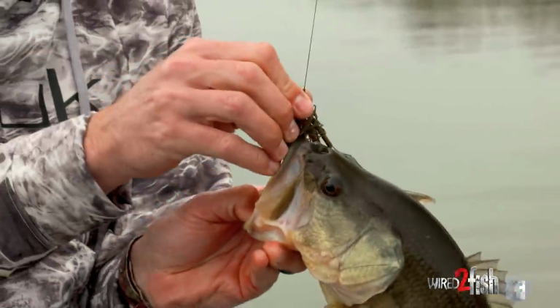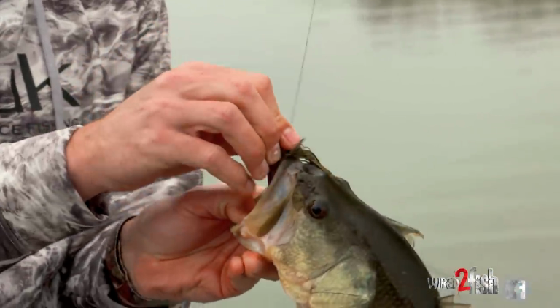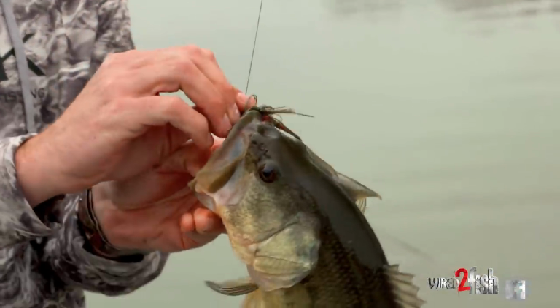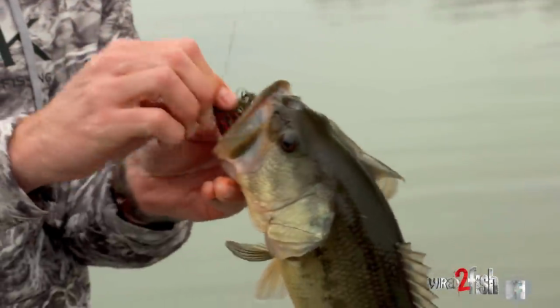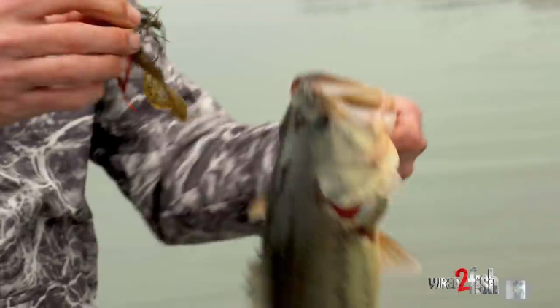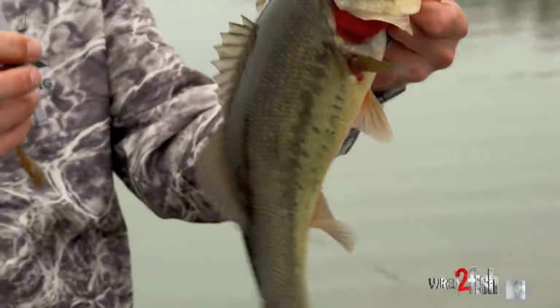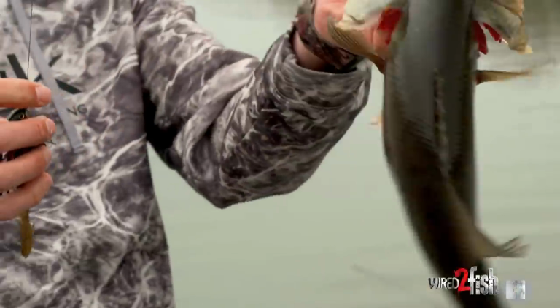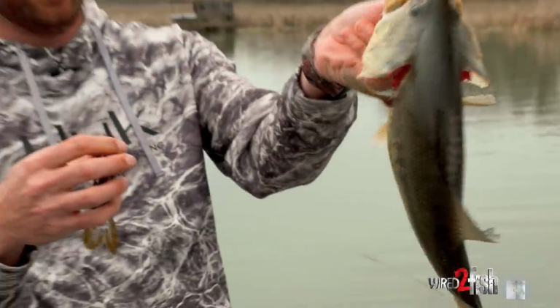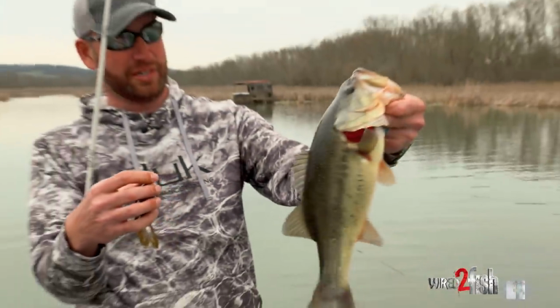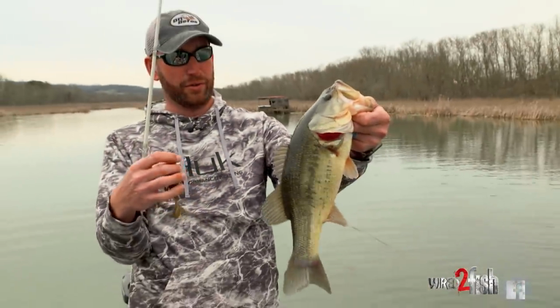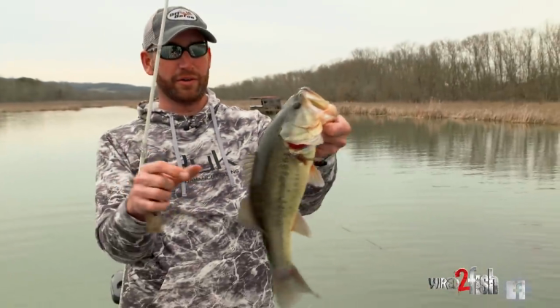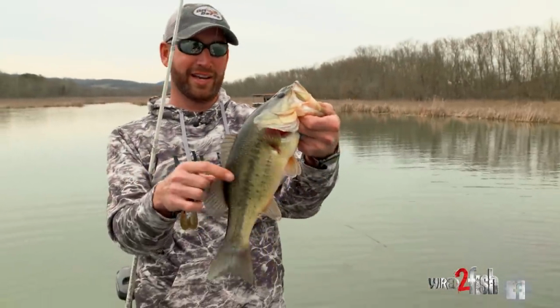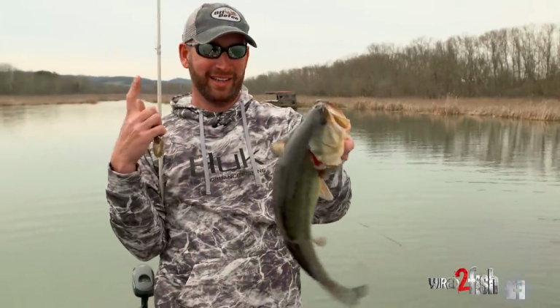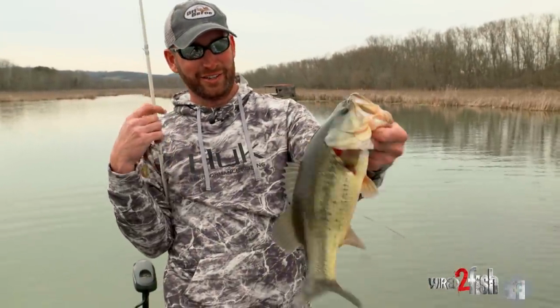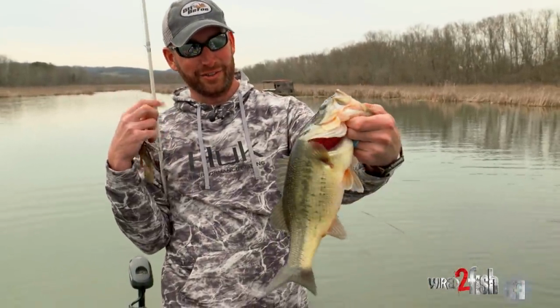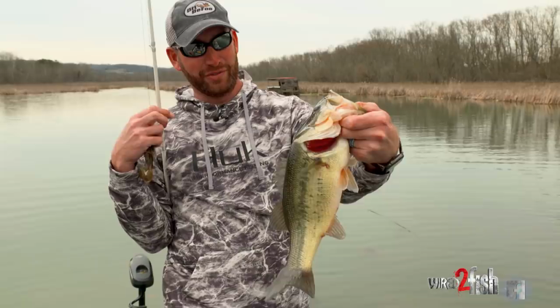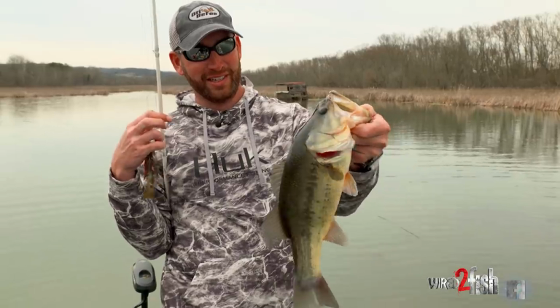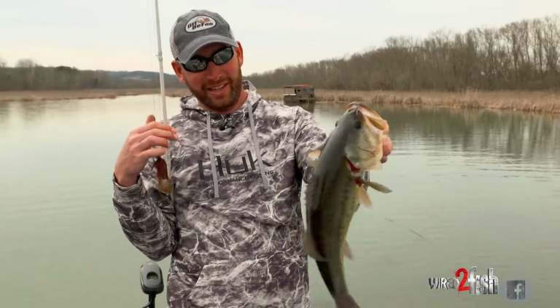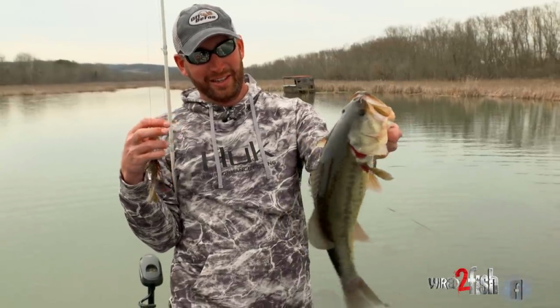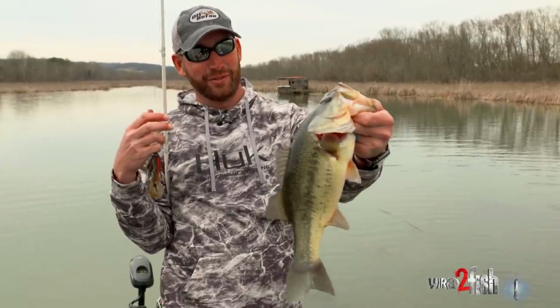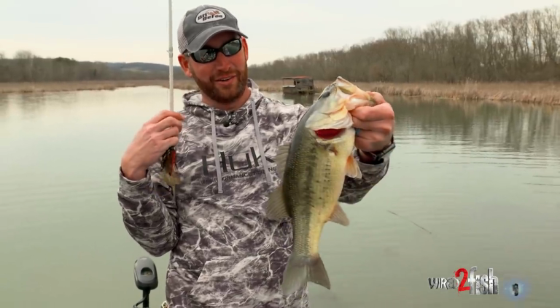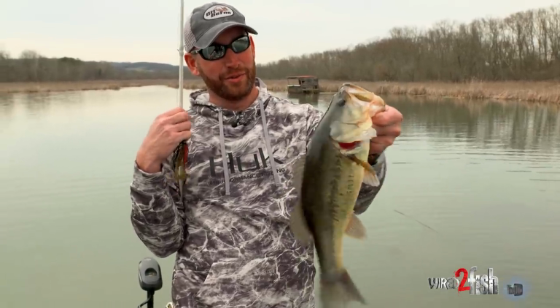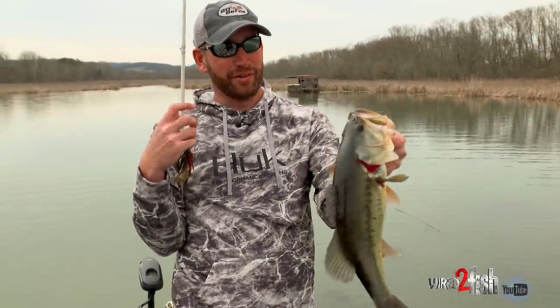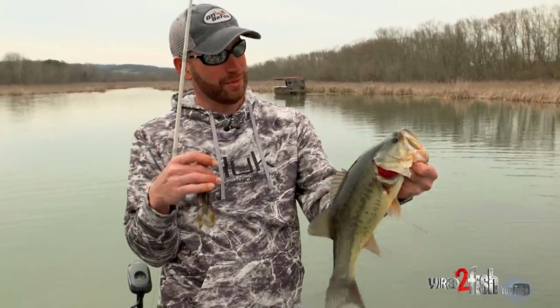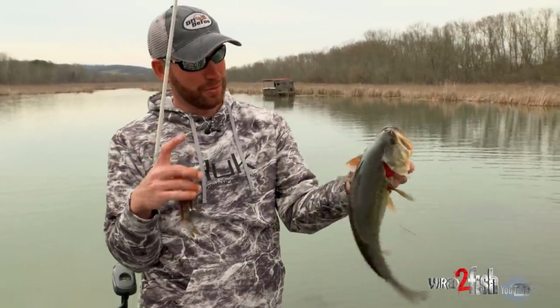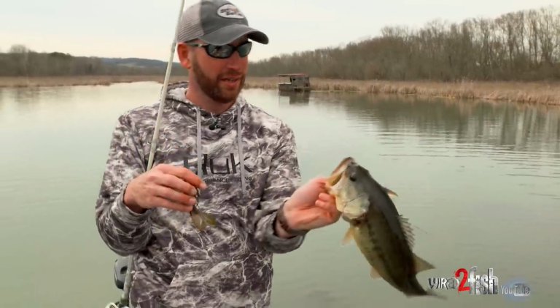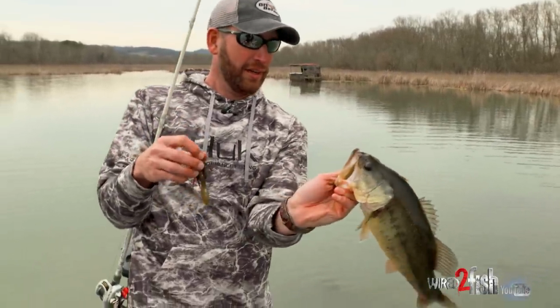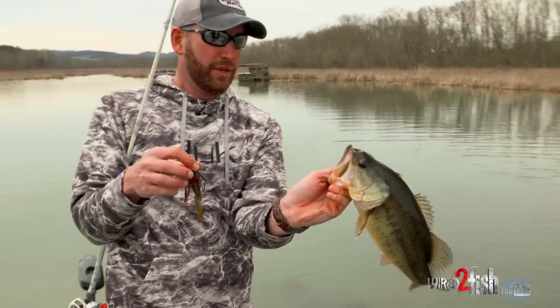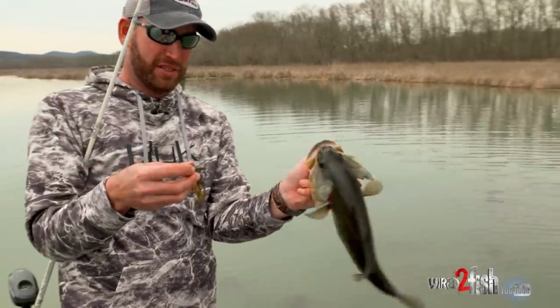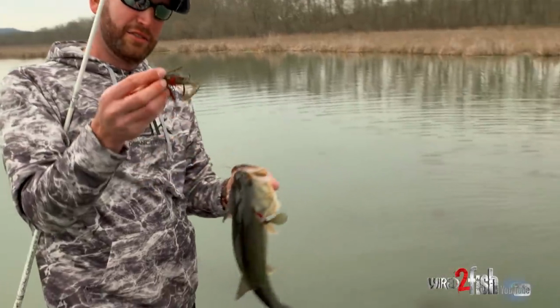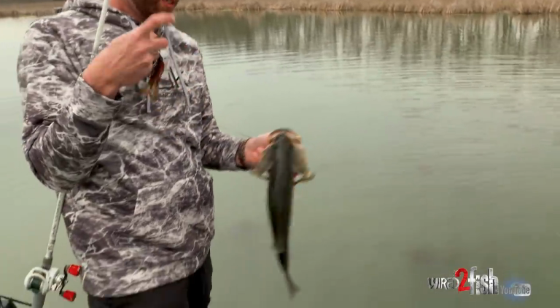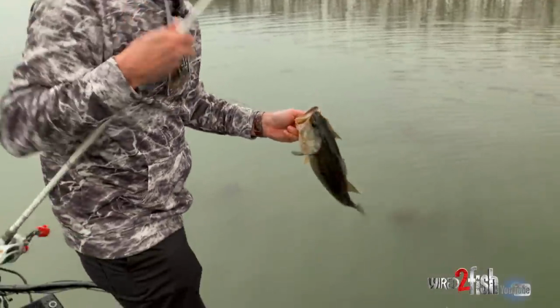I've called them around everything on it, but good chunky, cool water grass. Look at the colors on that fish — a lot different than they are when they're not around grass. What a pretty early-season swim jig largemouth.